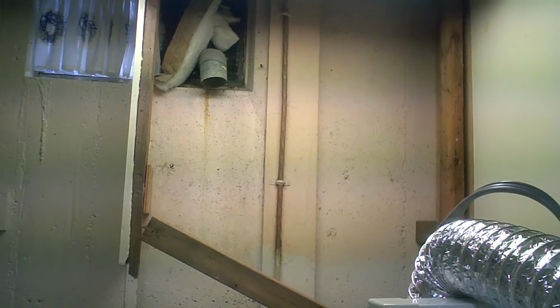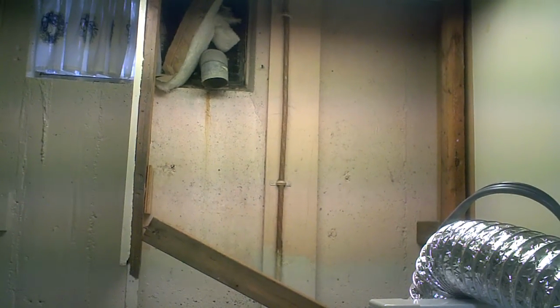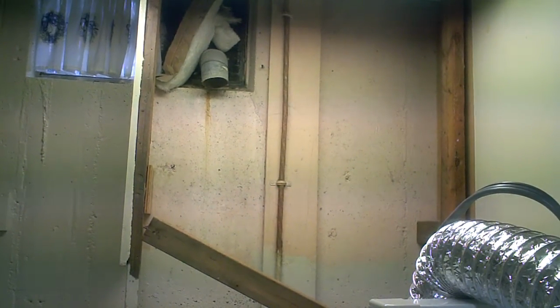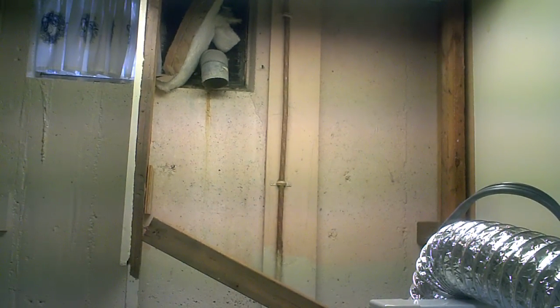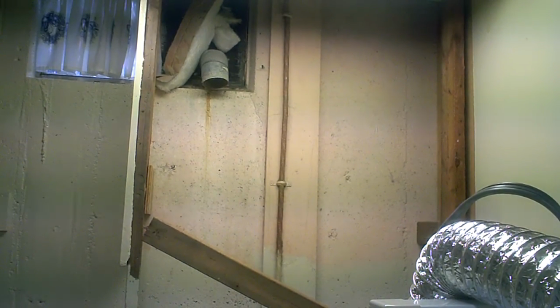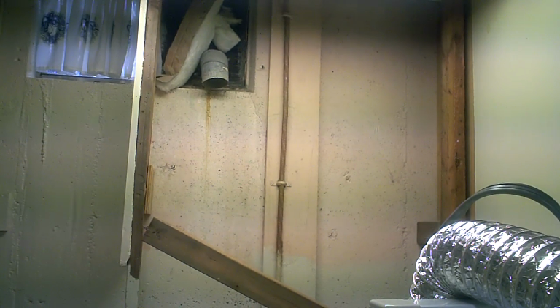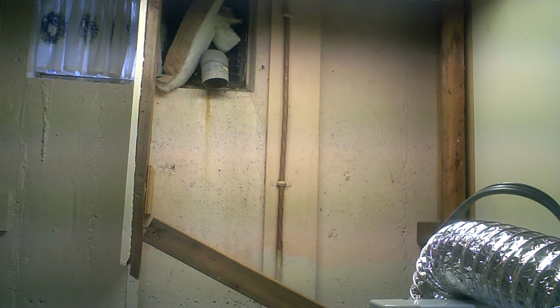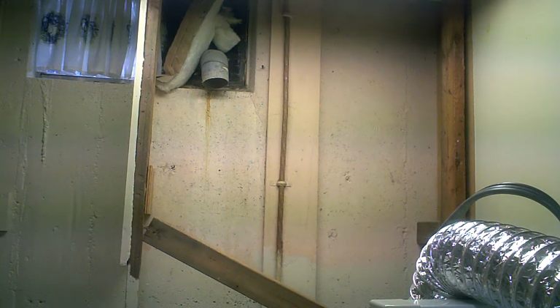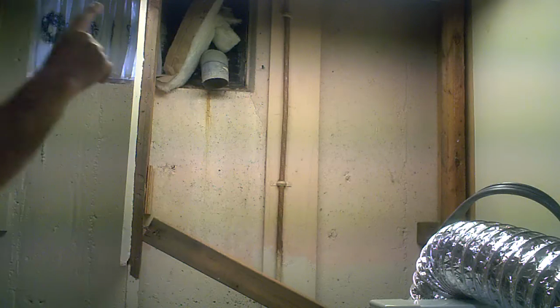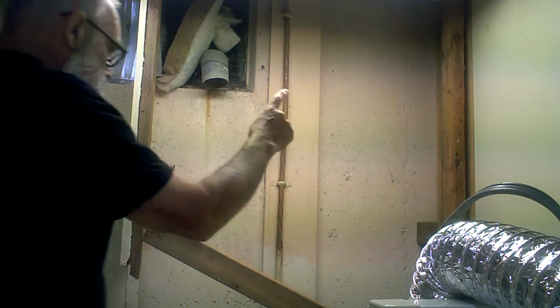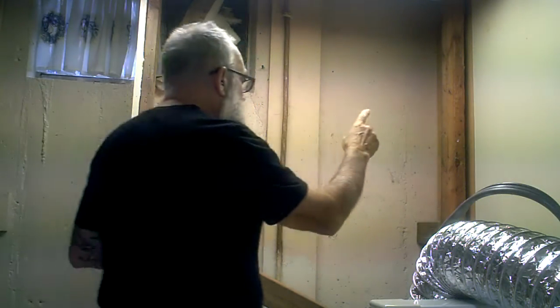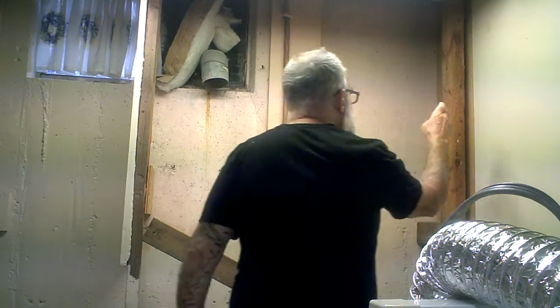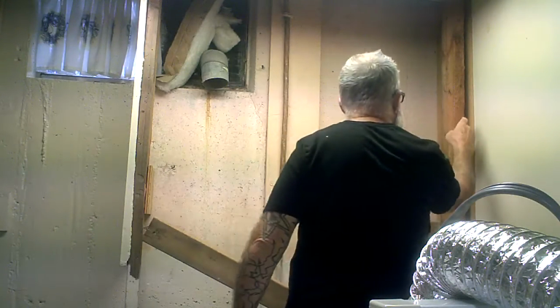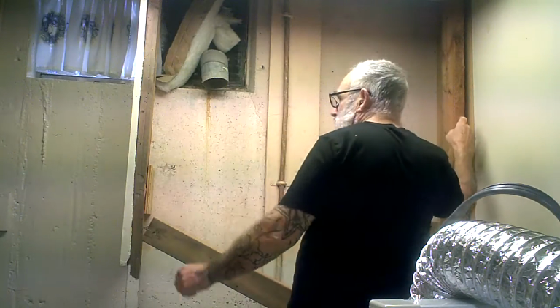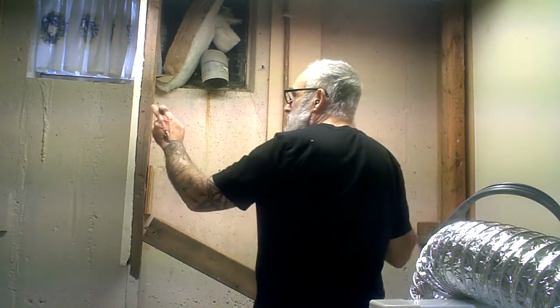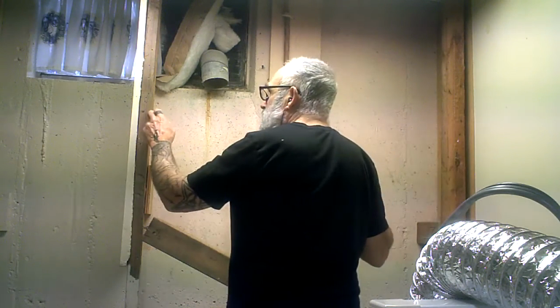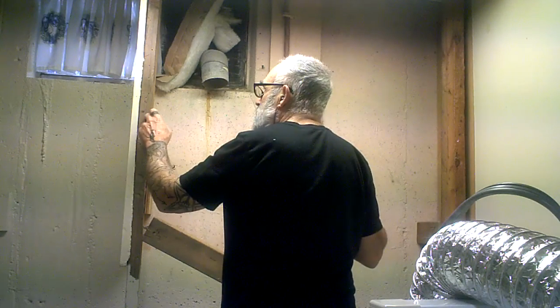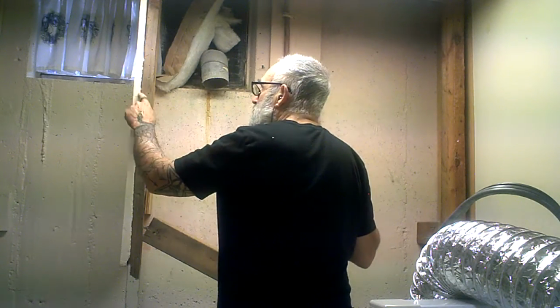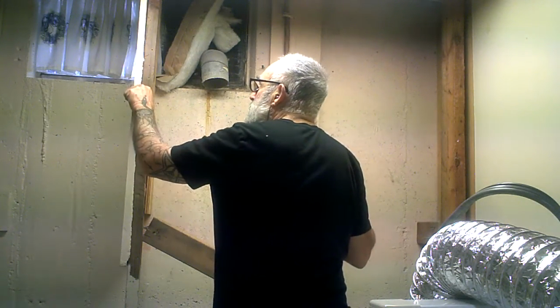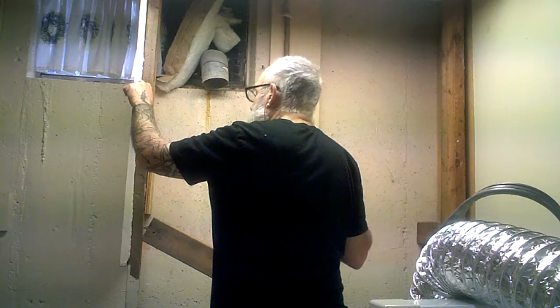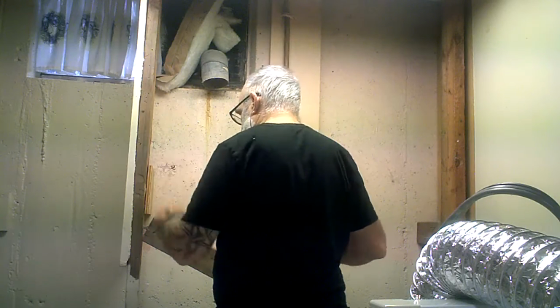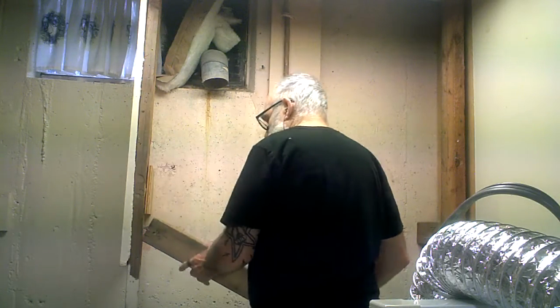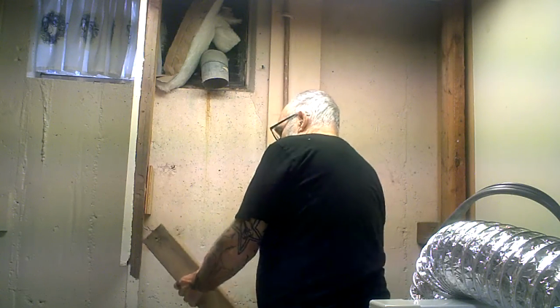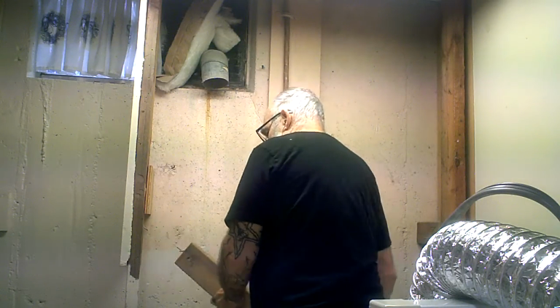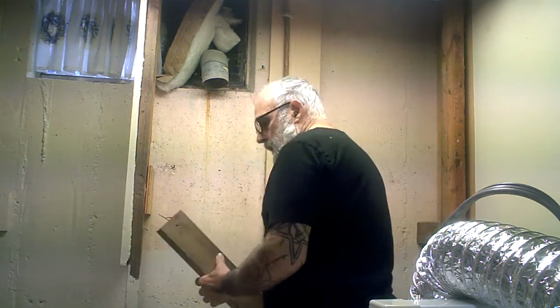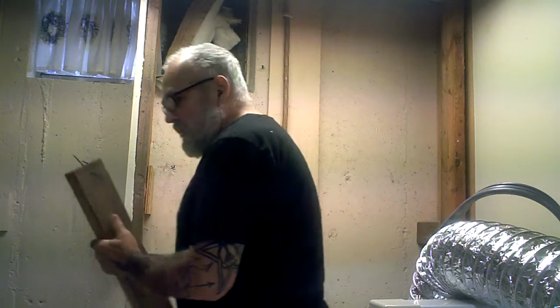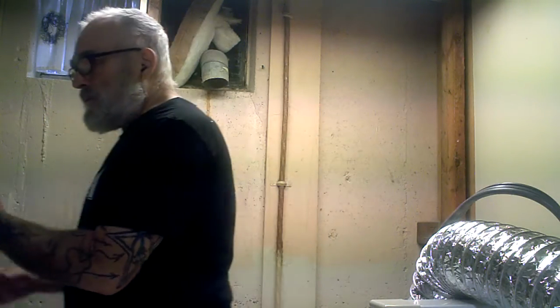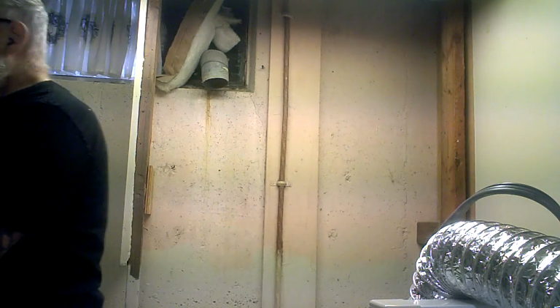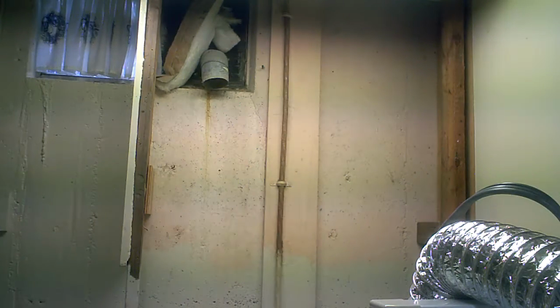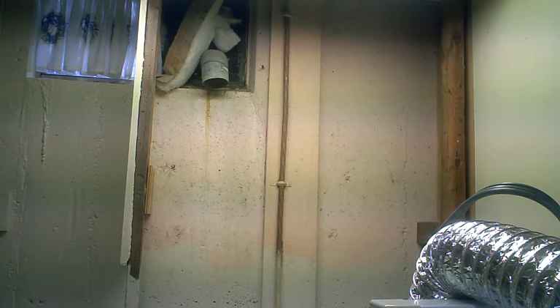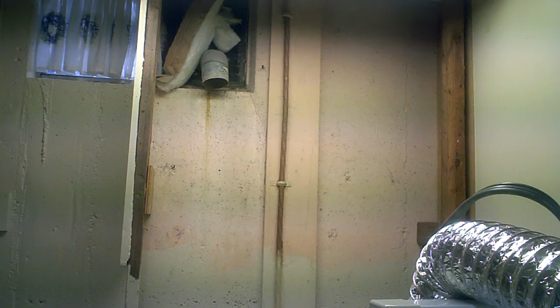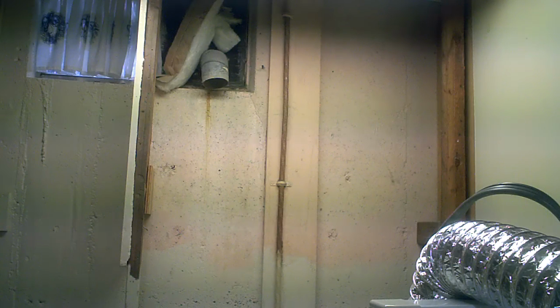Here I am. I'm taking this down — this beam here and this beam here. I'm going to take that sidewall out and I'm going to make it smaller.